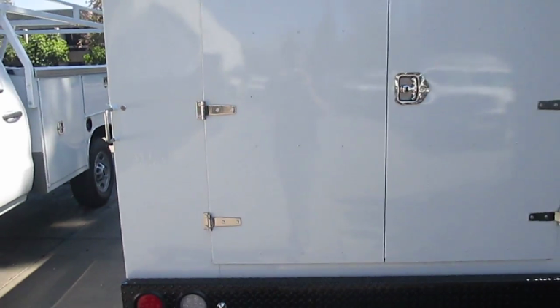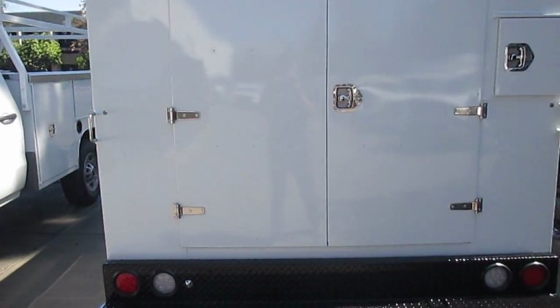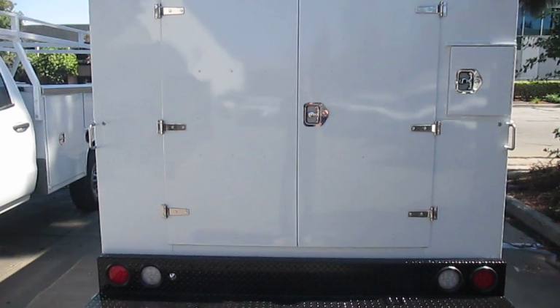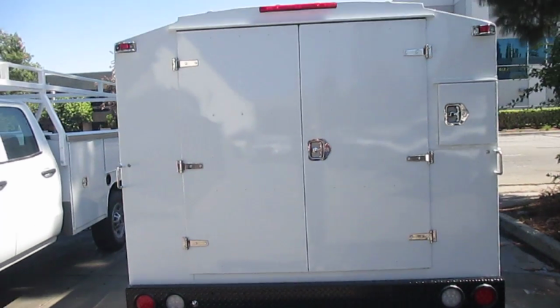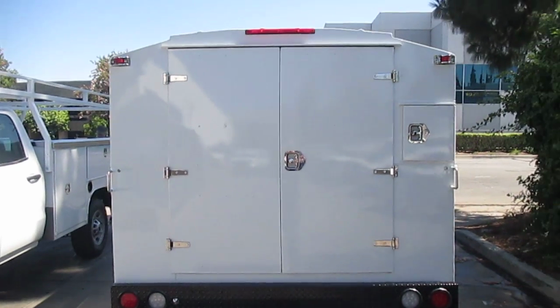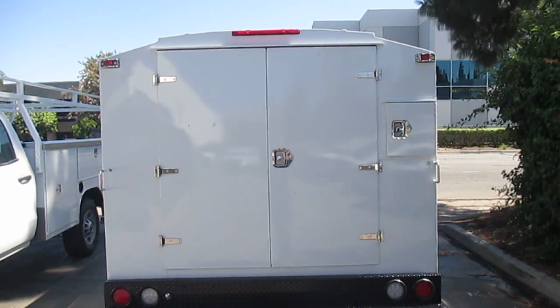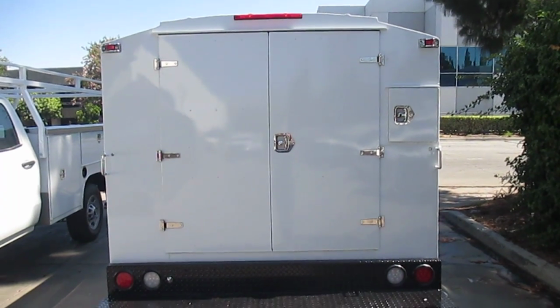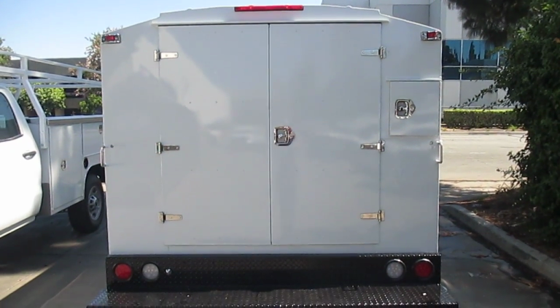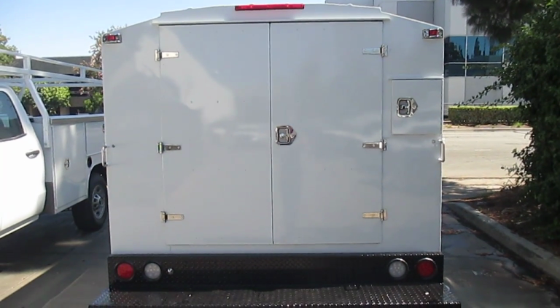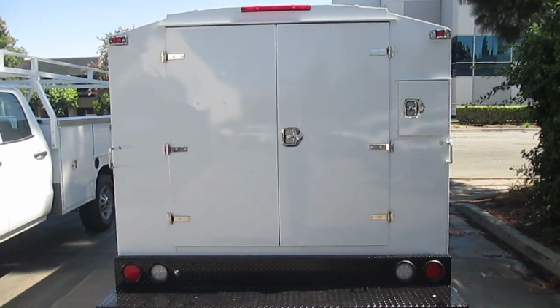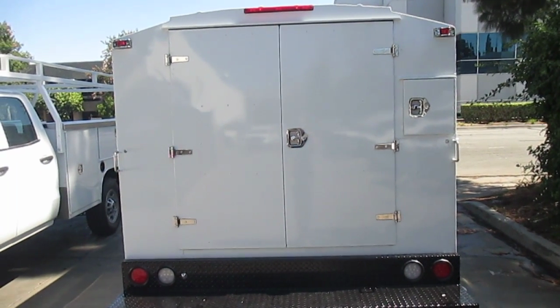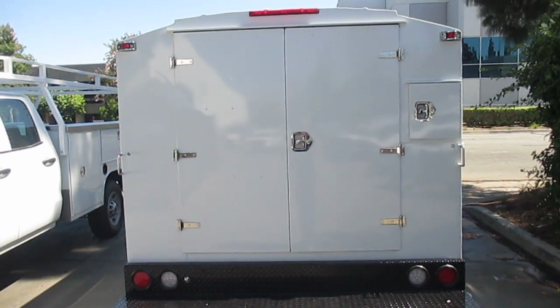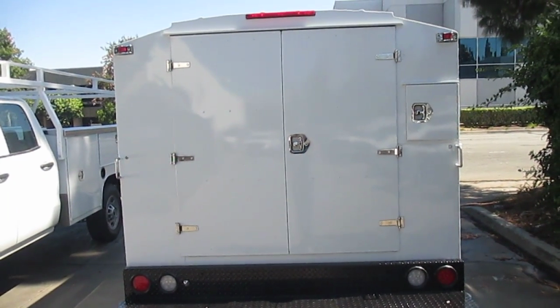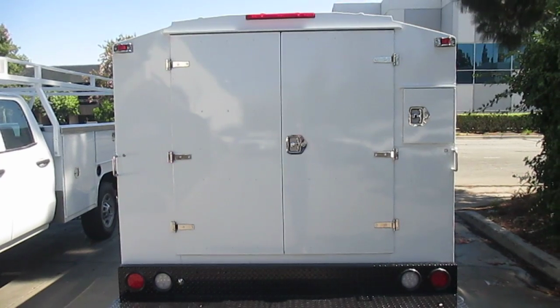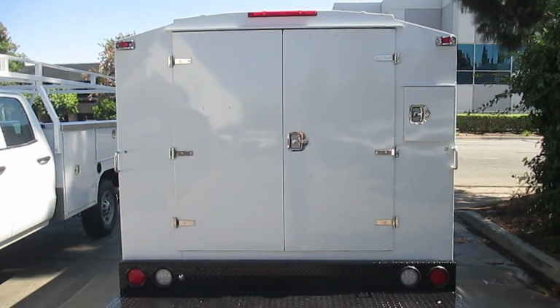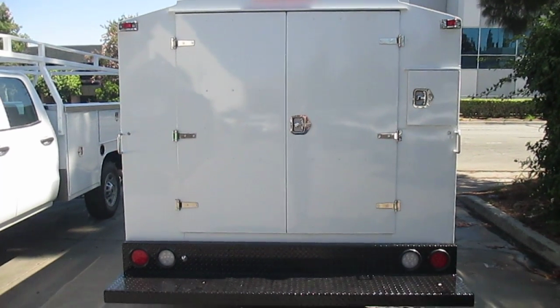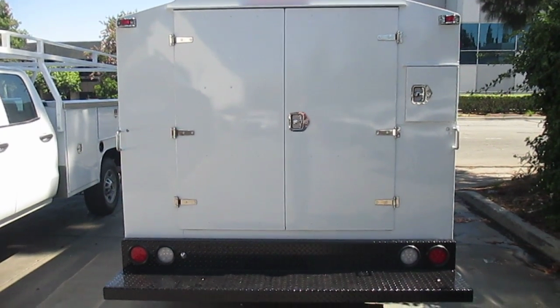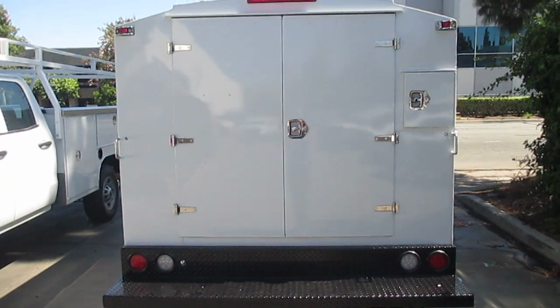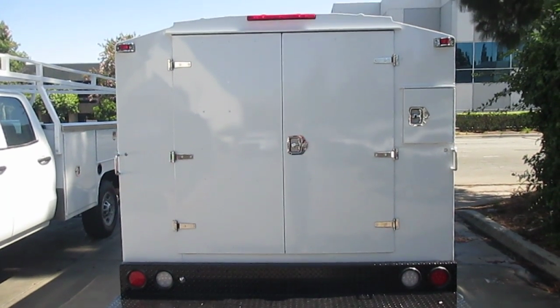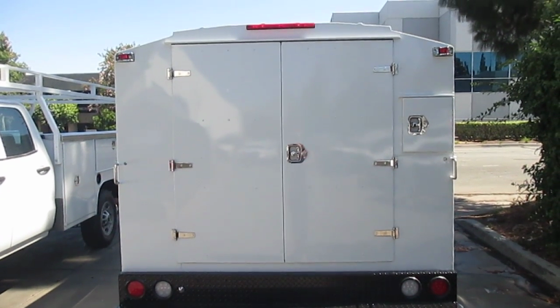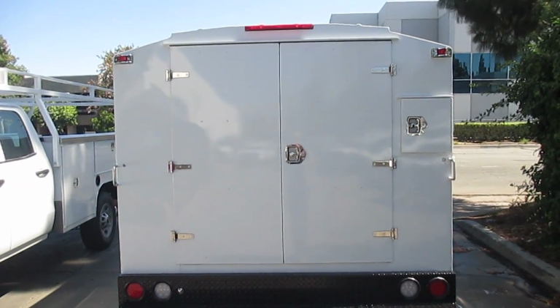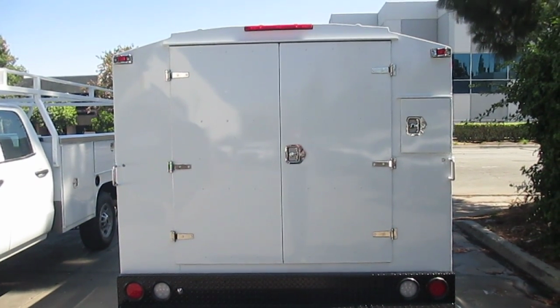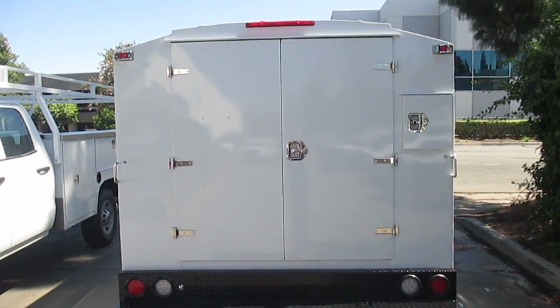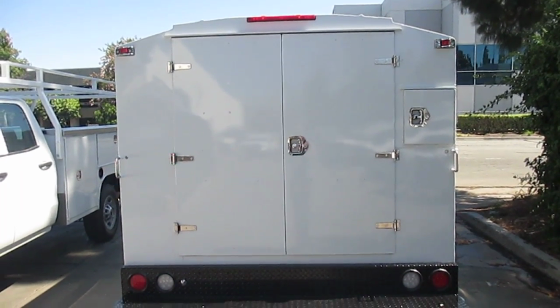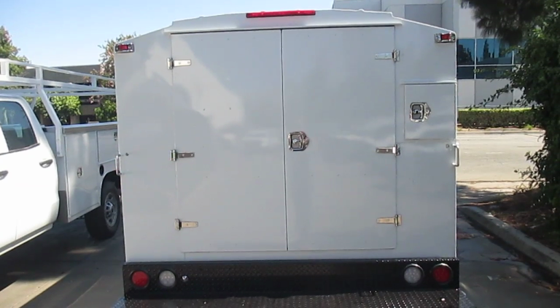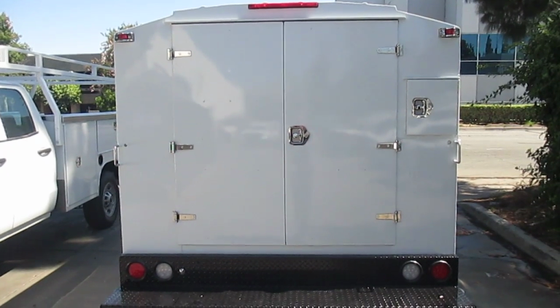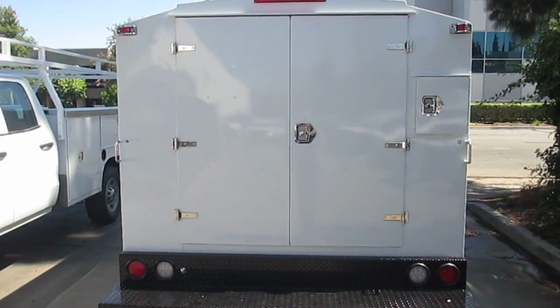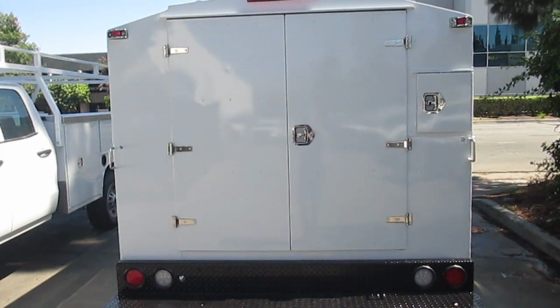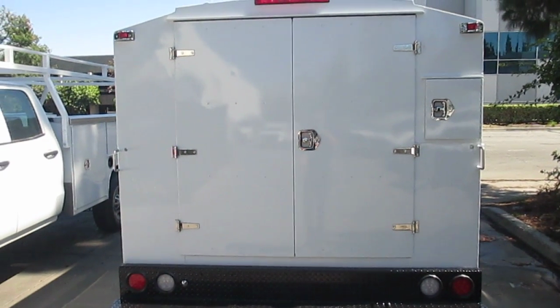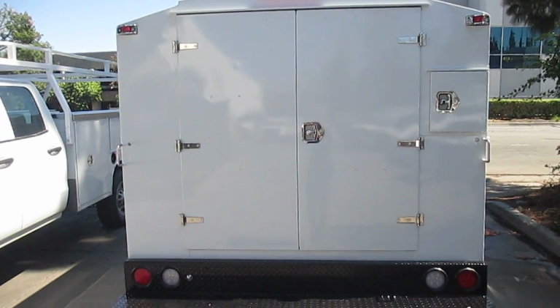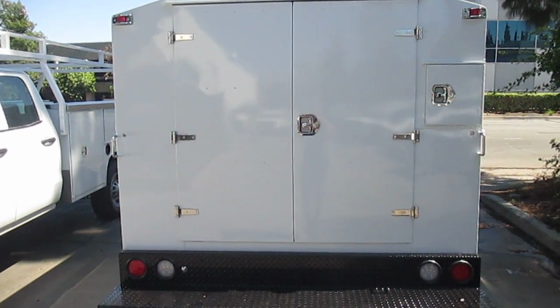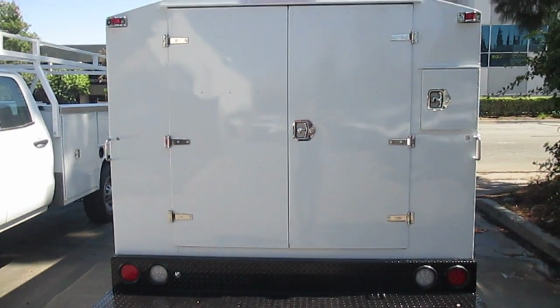As we focus on the back of the Low Pro Workmaster here, you can see we have the tapered roof, which allows the water to run off the sides. So you don't ever have to worry about rust forming on the top, or pools of water sitting on top of your Workmaster, because as soon as you start driving, that water is just going to start rolling right off.